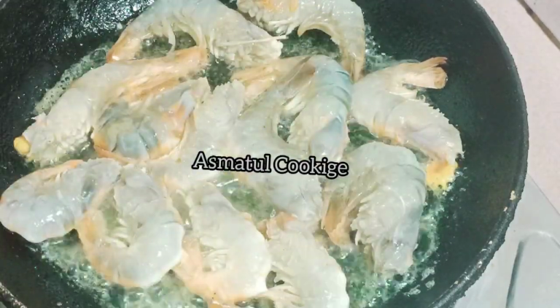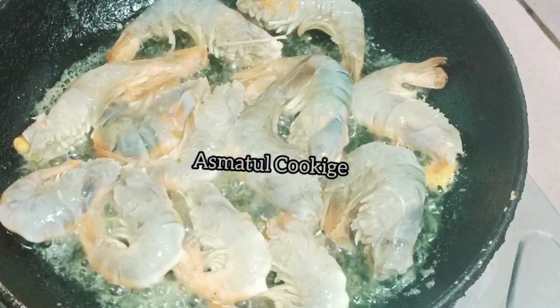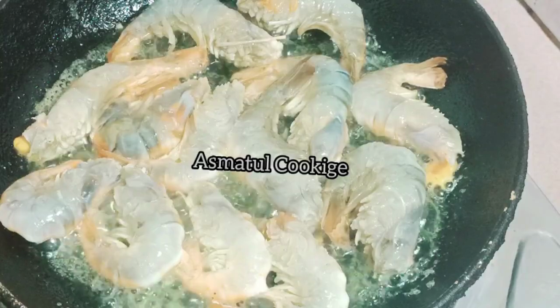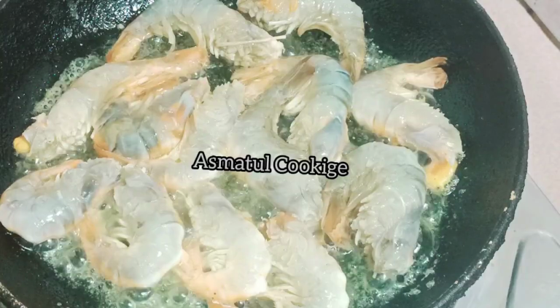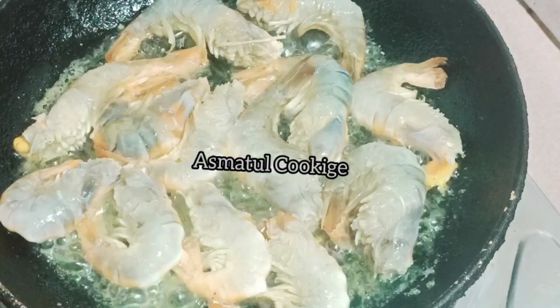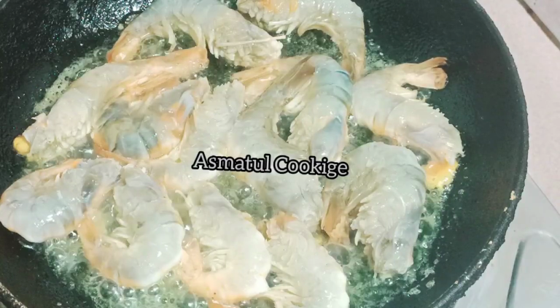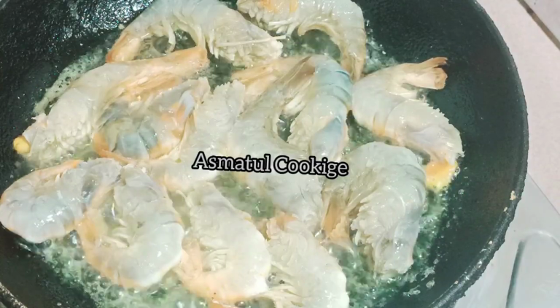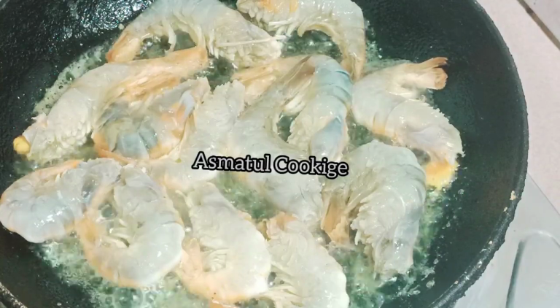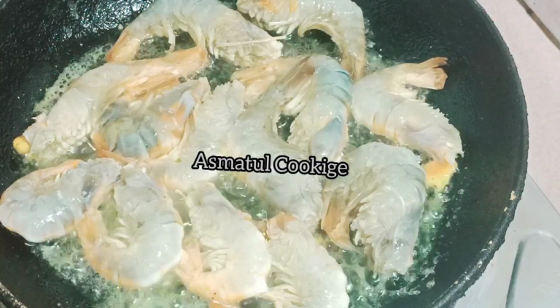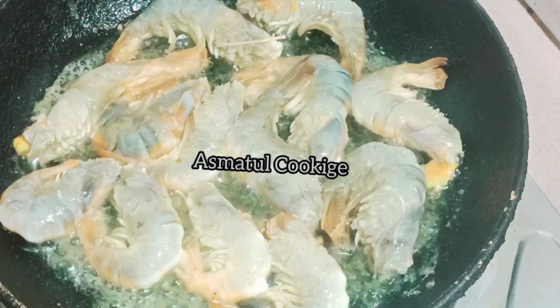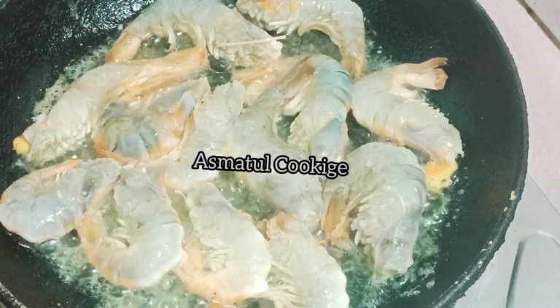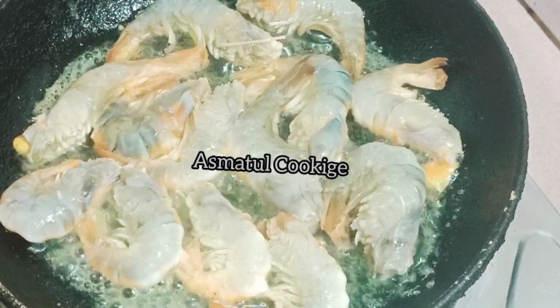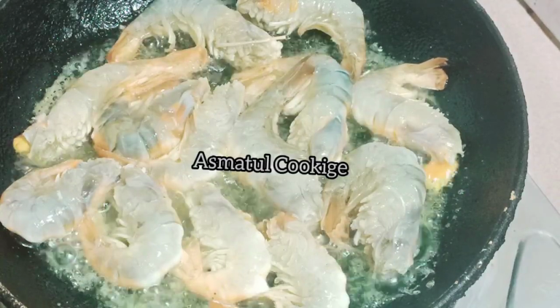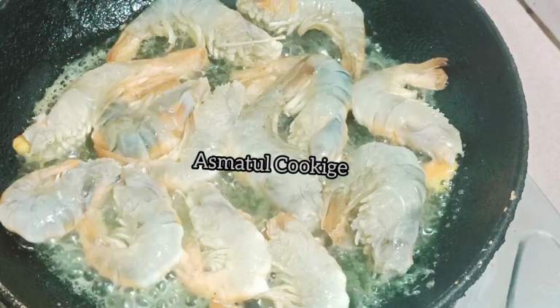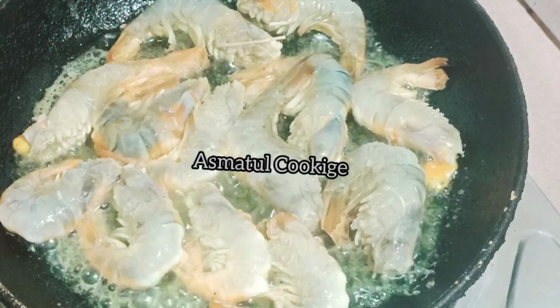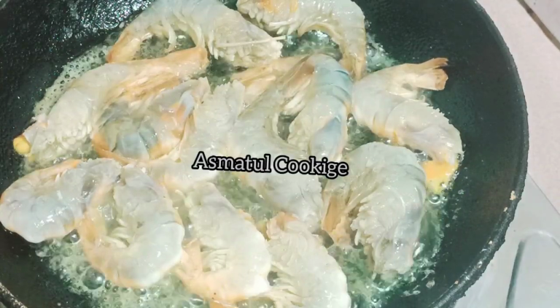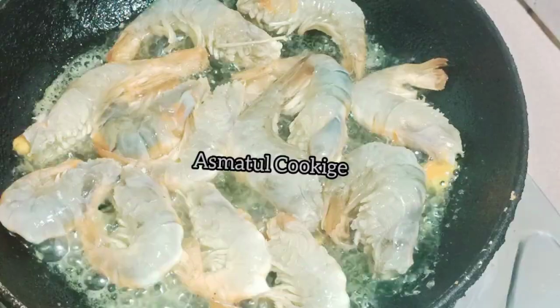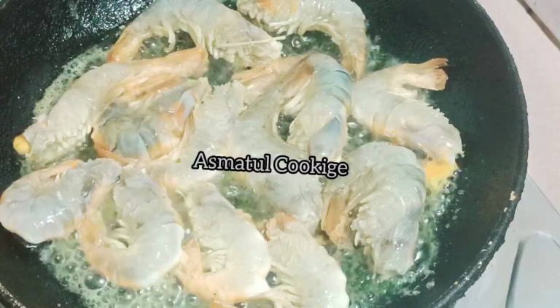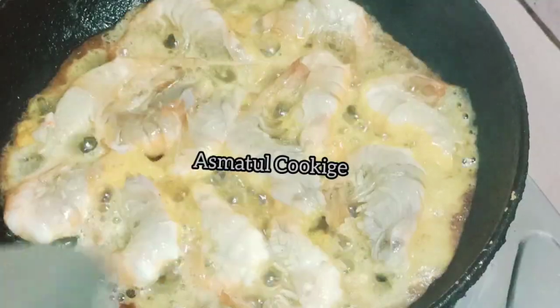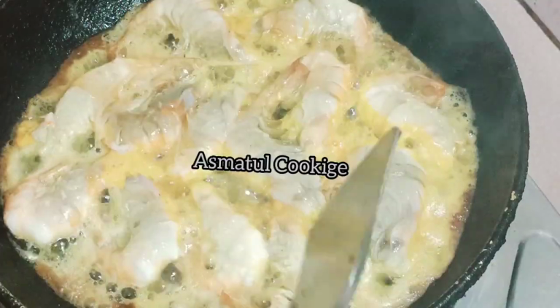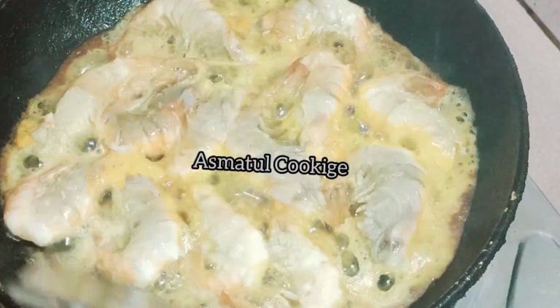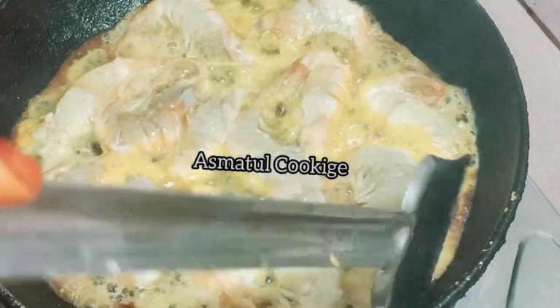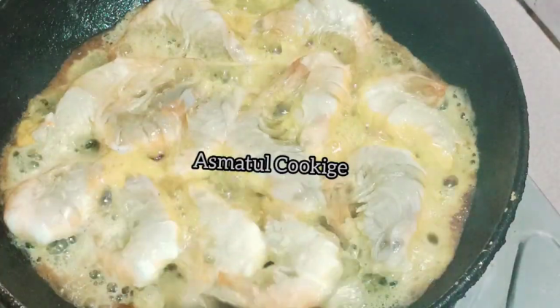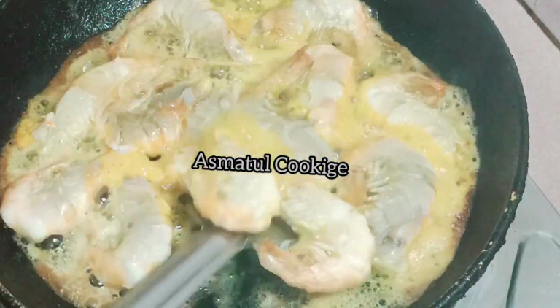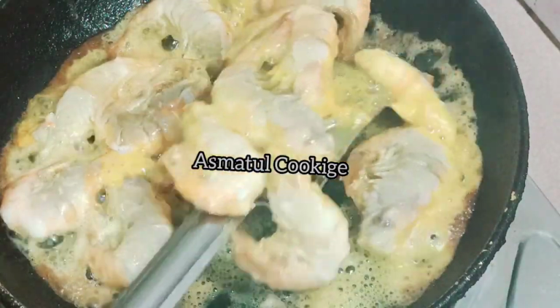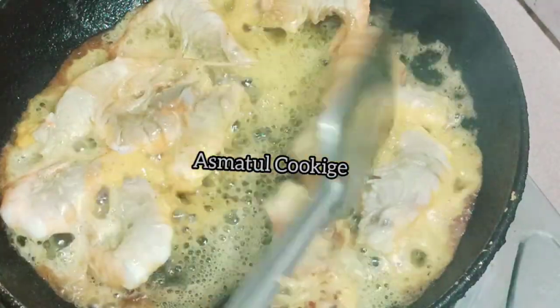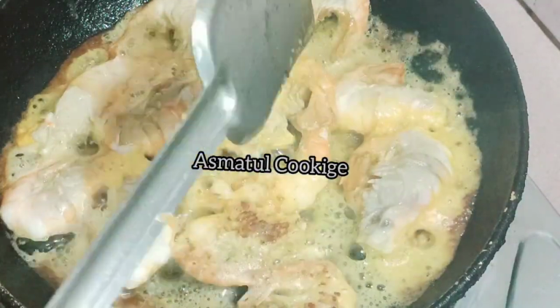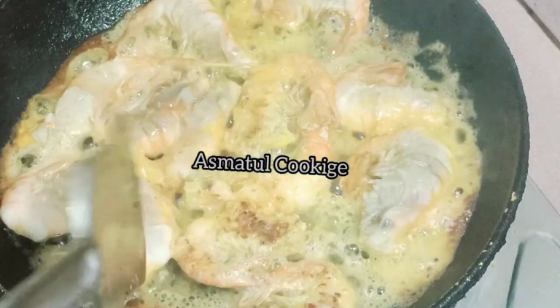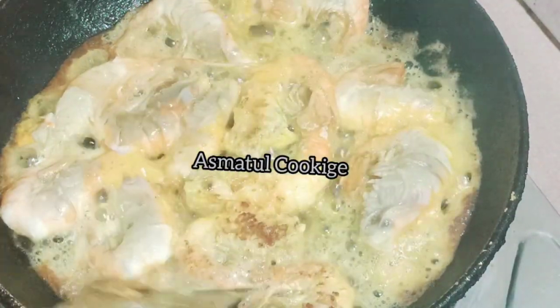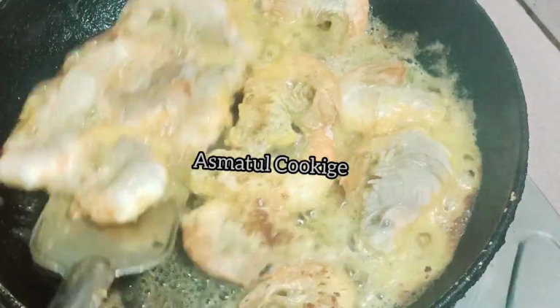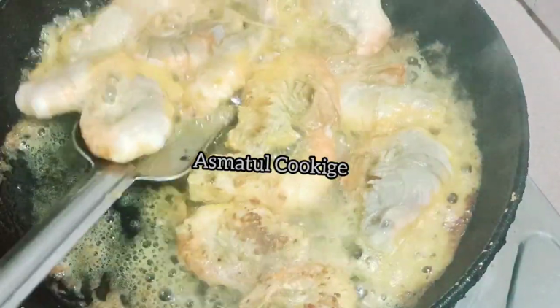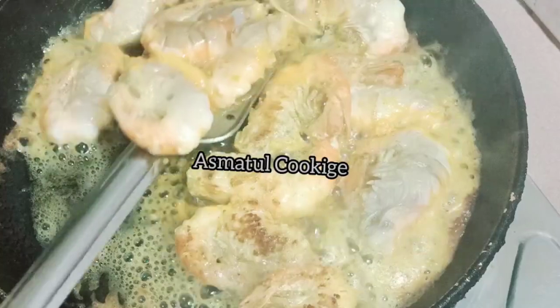It will be a little bit easier to cook. I'm going to make it a little bit easier.